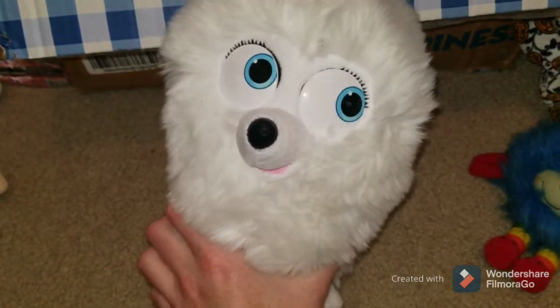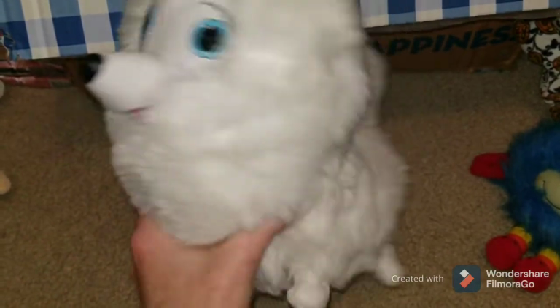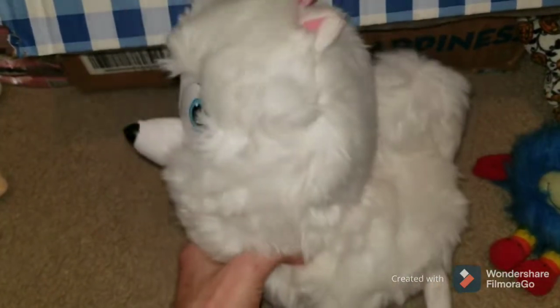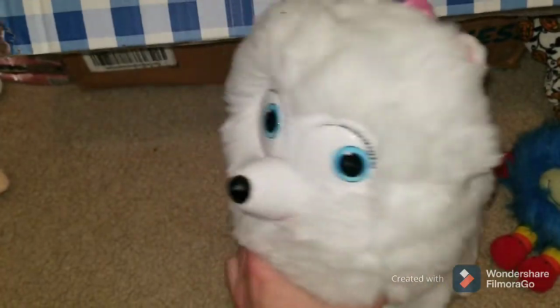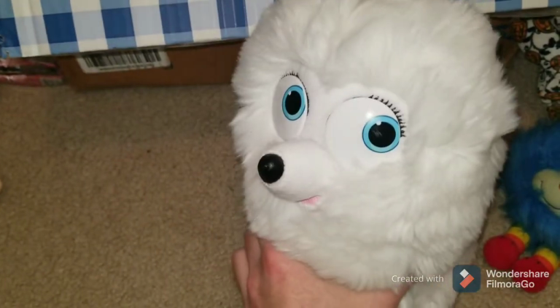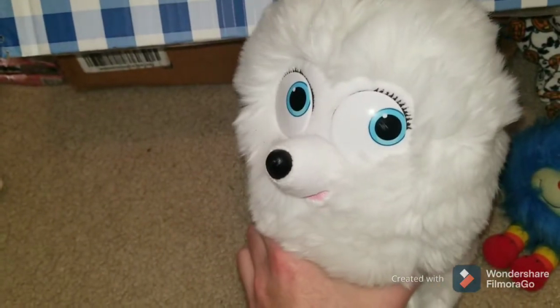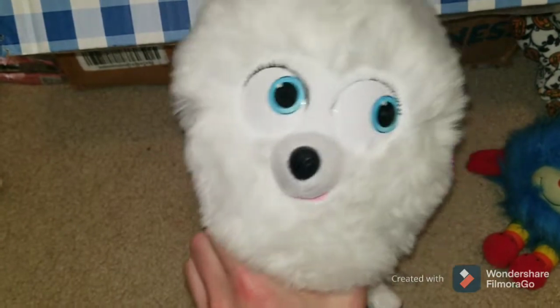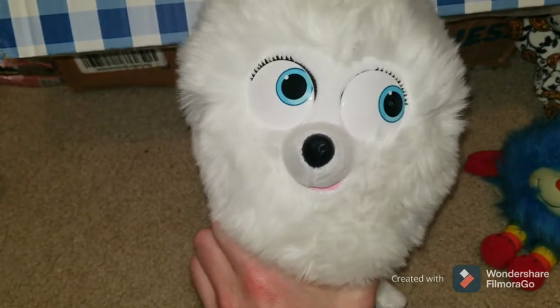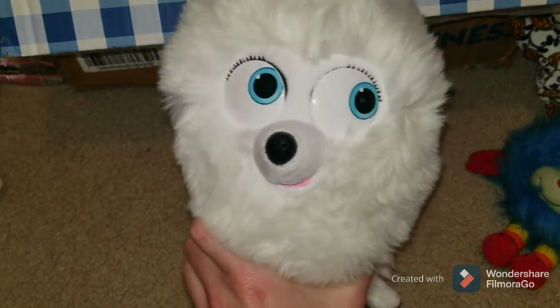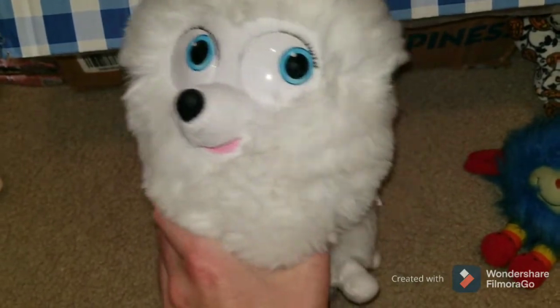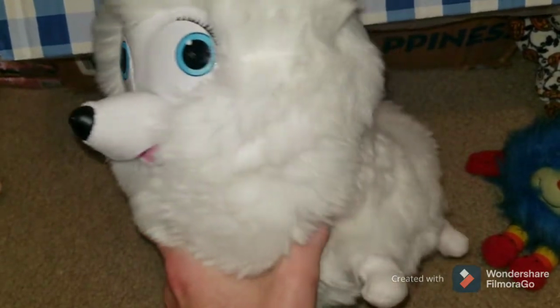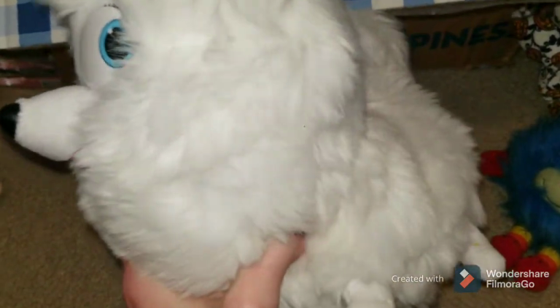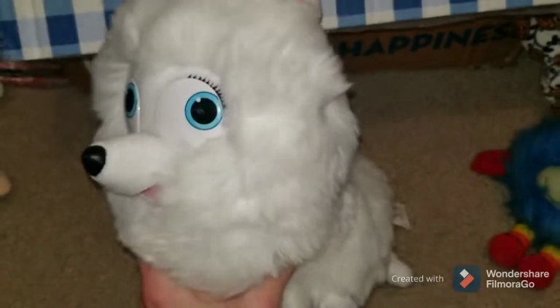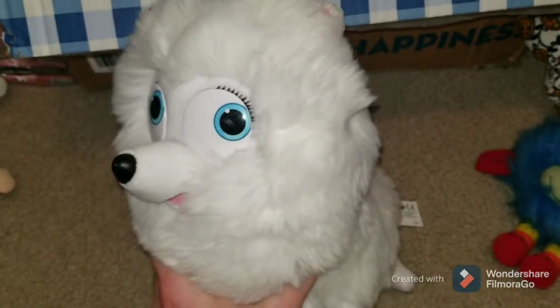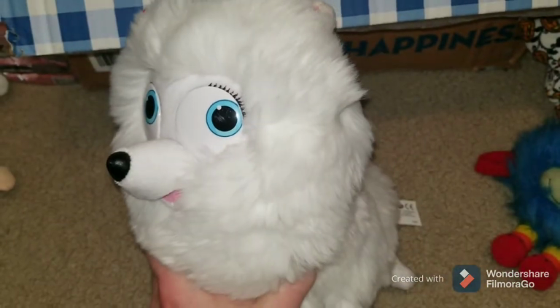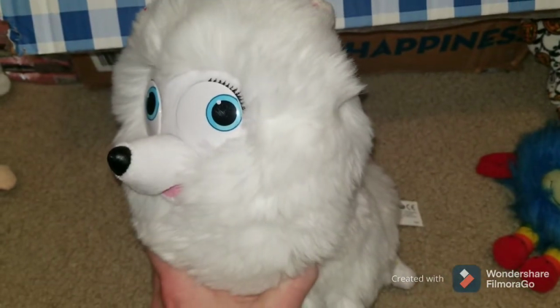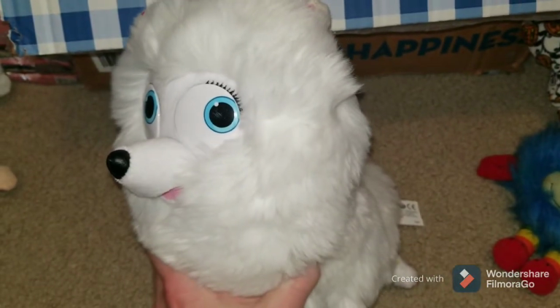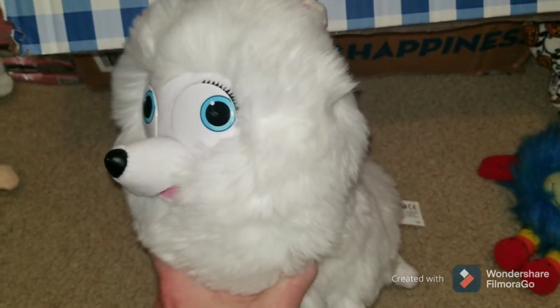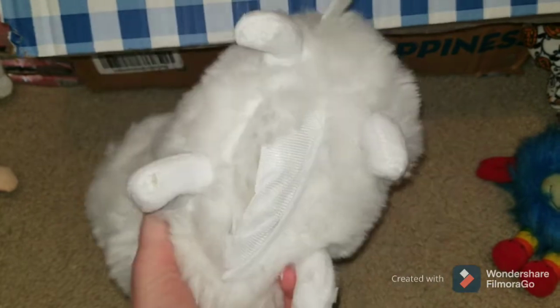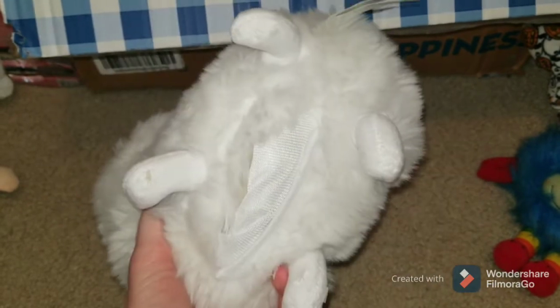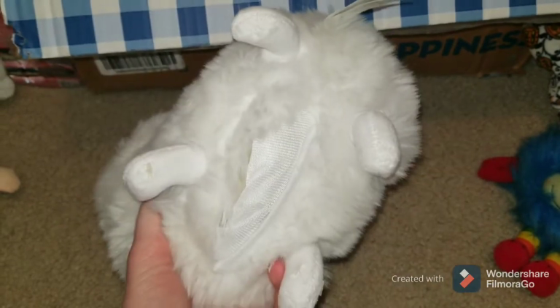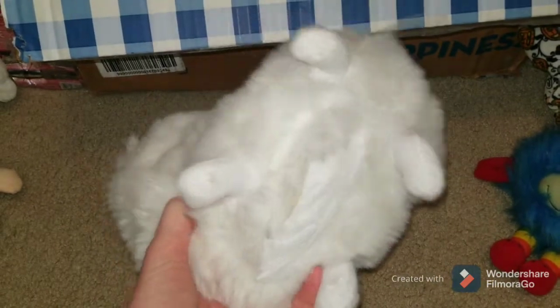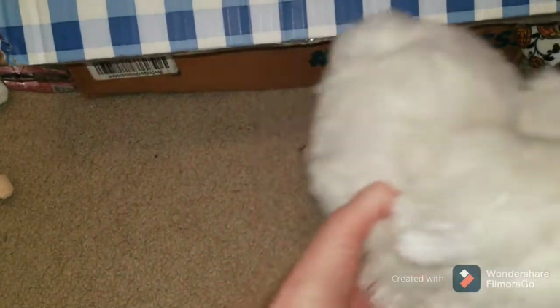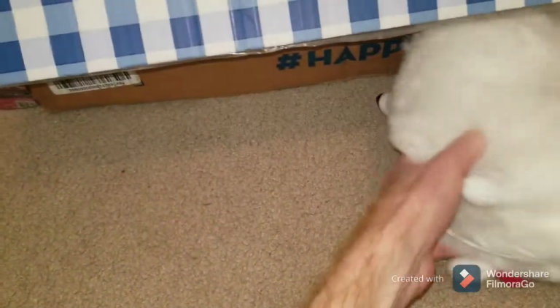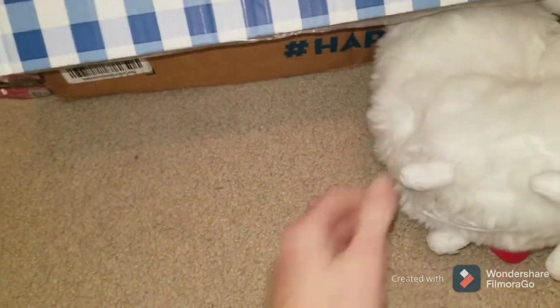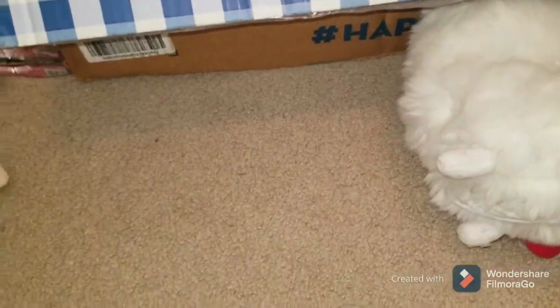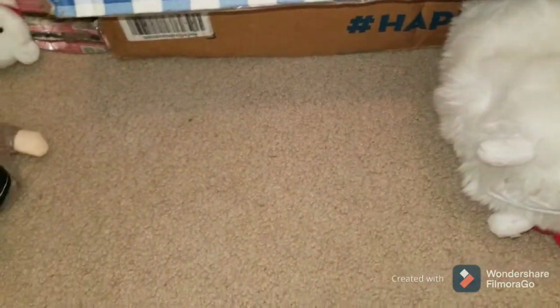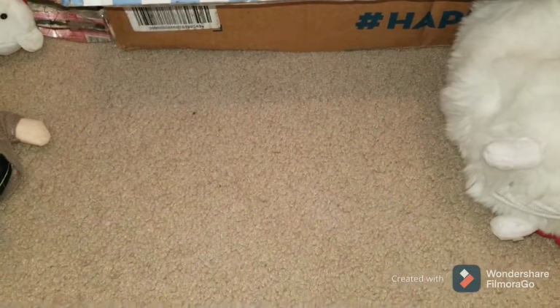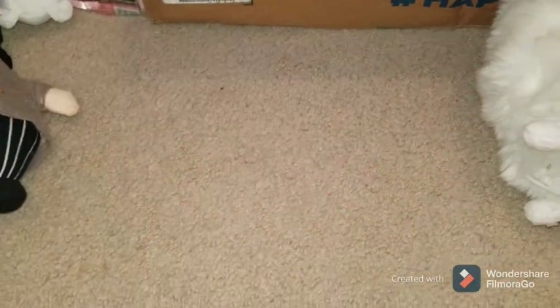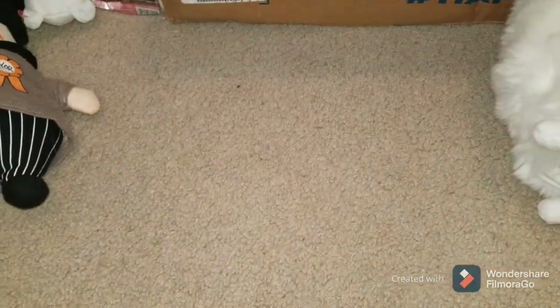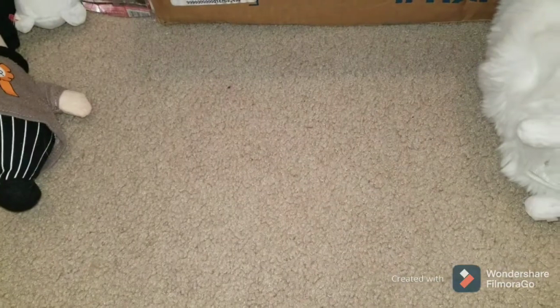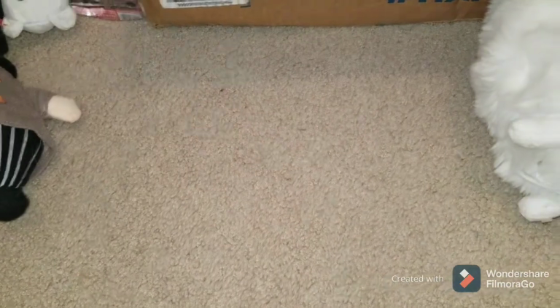This was $0.25 at a thrift store. This is Gidget from Secret Life of Pets. It does have a voice box, but it doesn't really go all the way. So I need to probably replace the batteries and make sure it works before I sell it. But for $0.25, I wasn't going to pass that up.